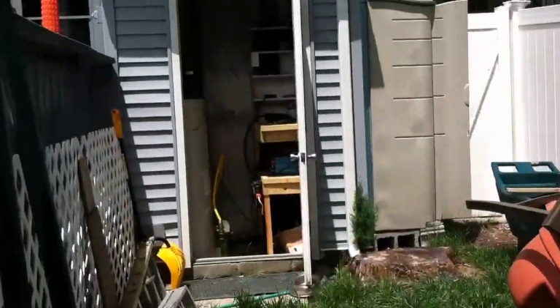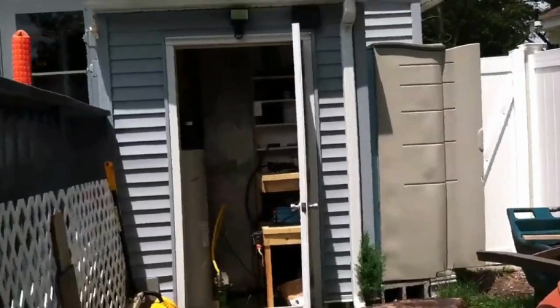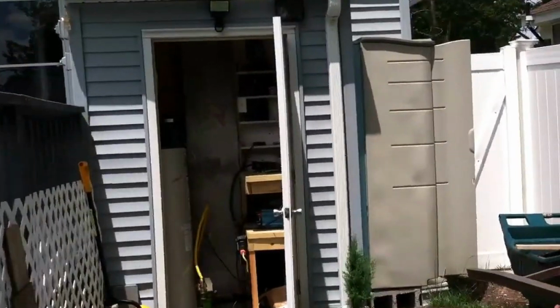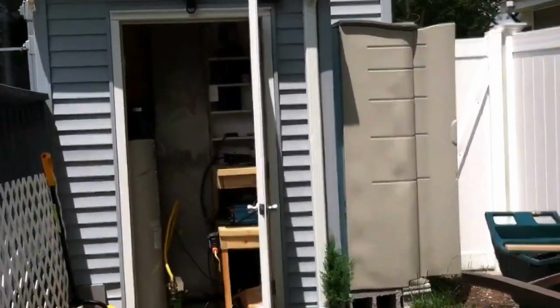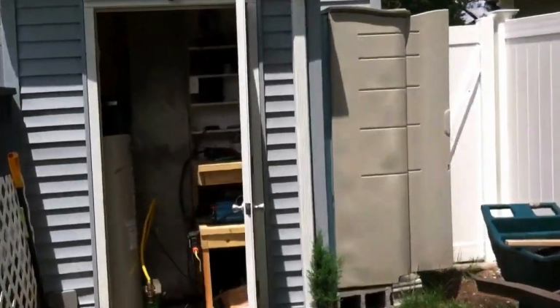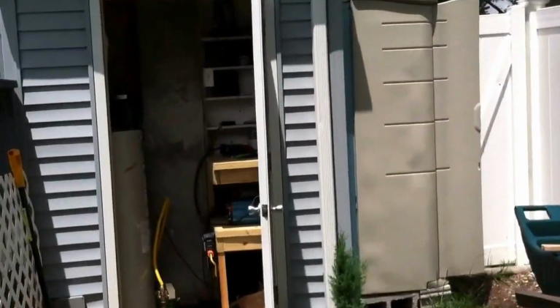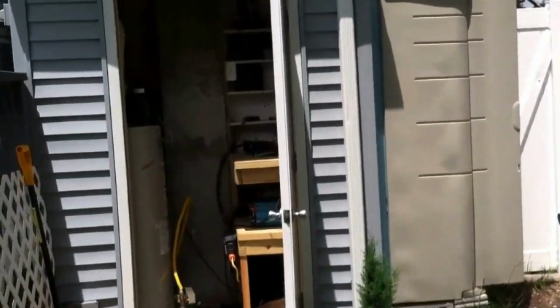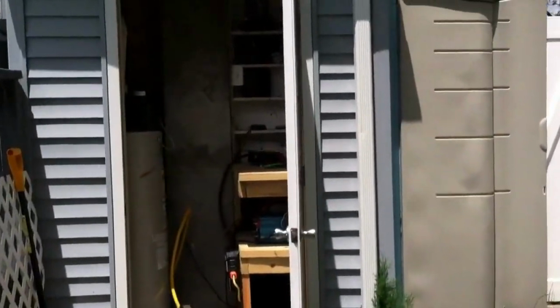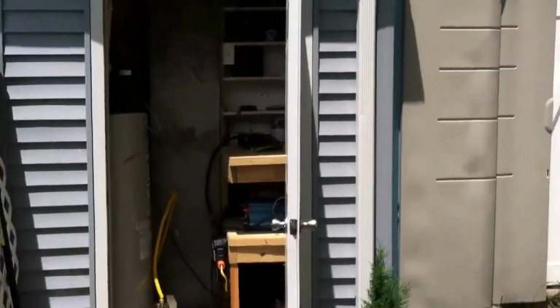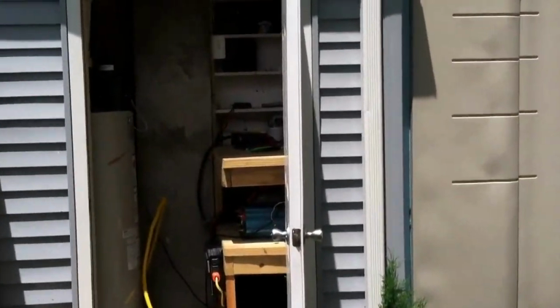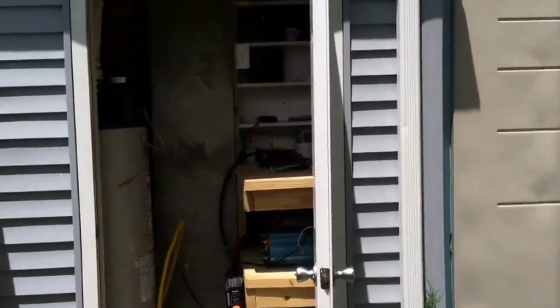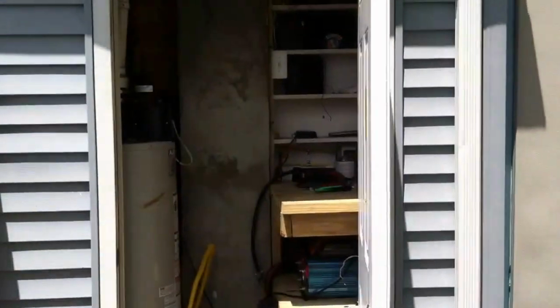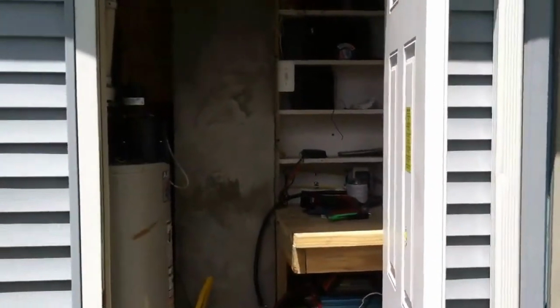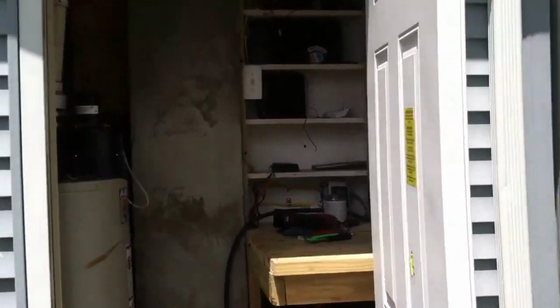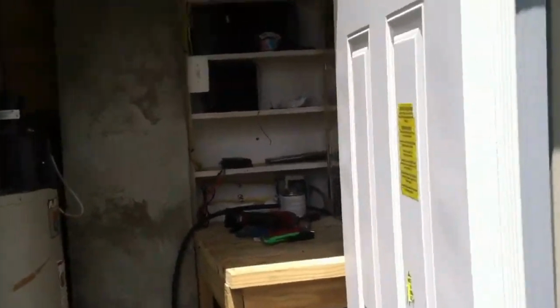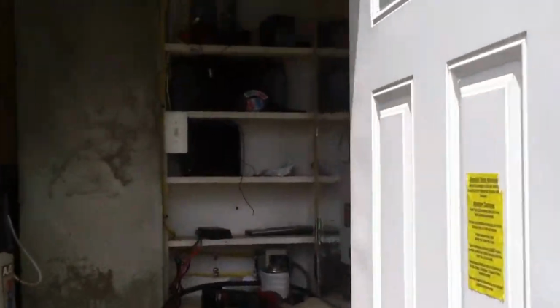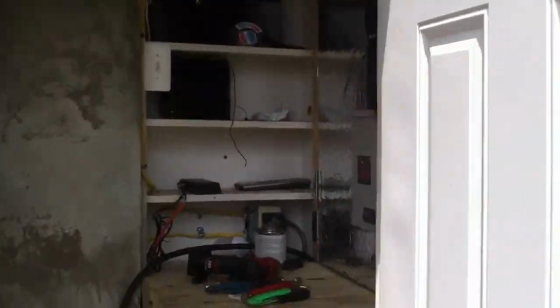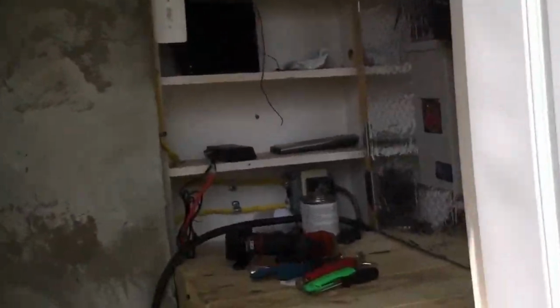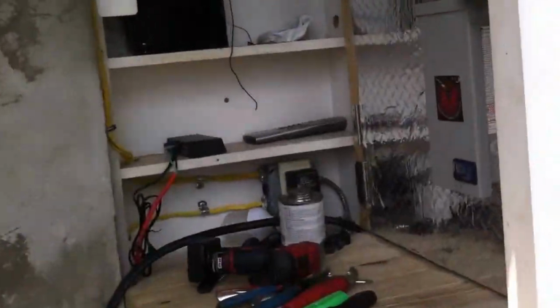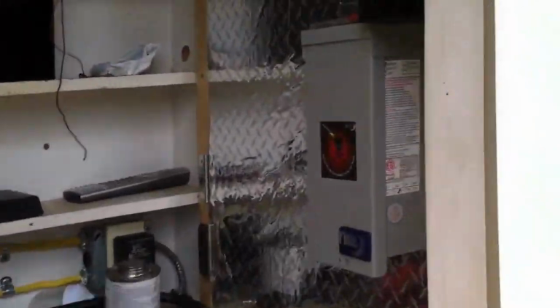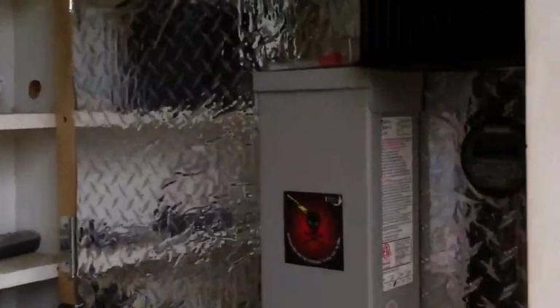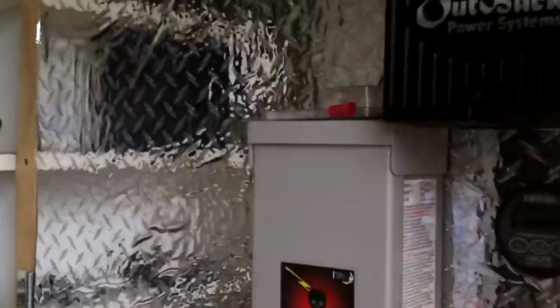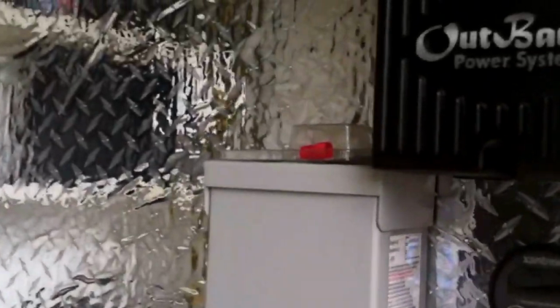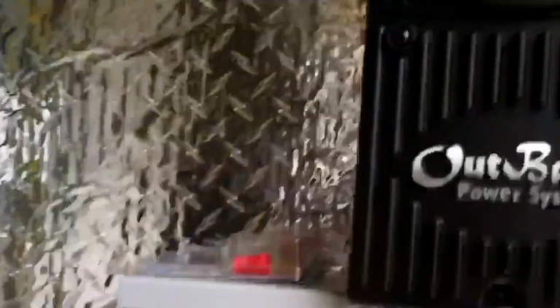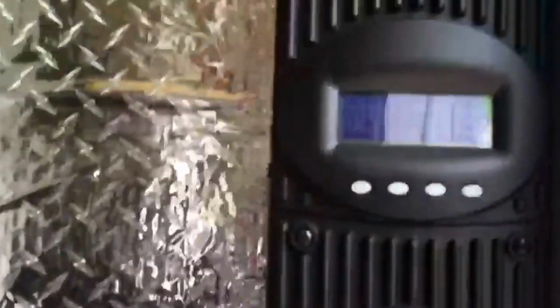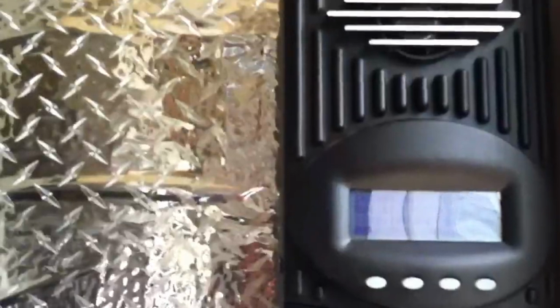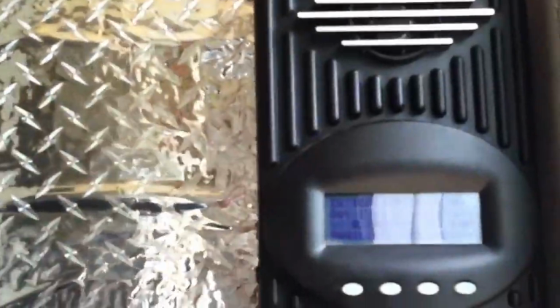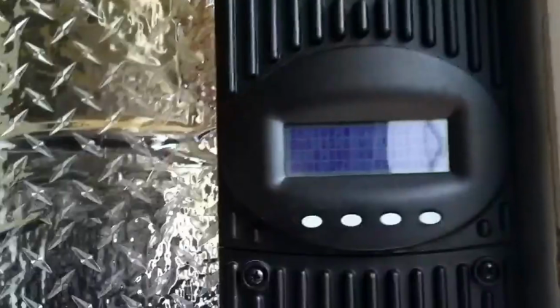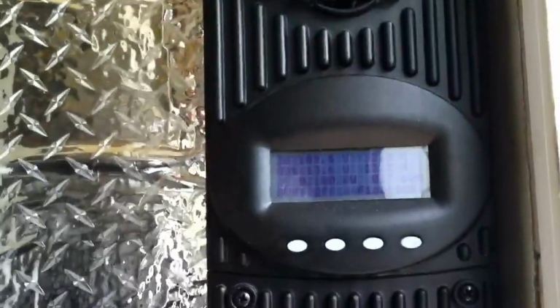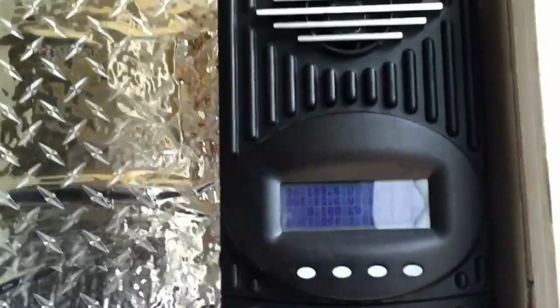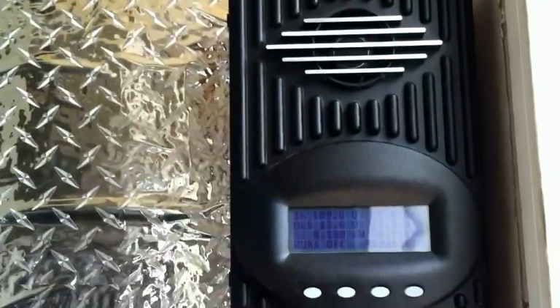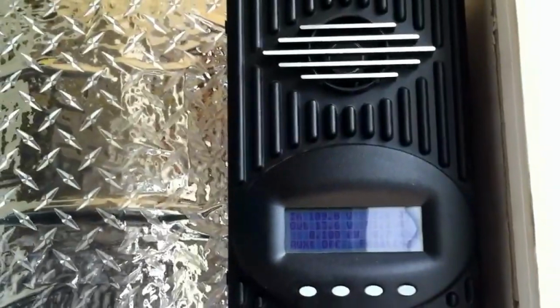Since Hurricane Sandy, I kind of moved everything around because we were getting flooded down underneath the house where I had the batteries. So I moved the charge controller into this room here.